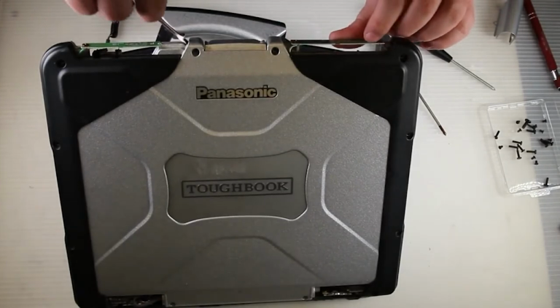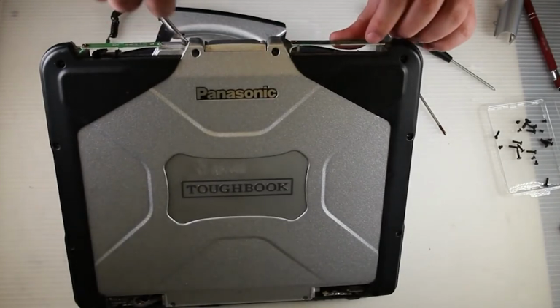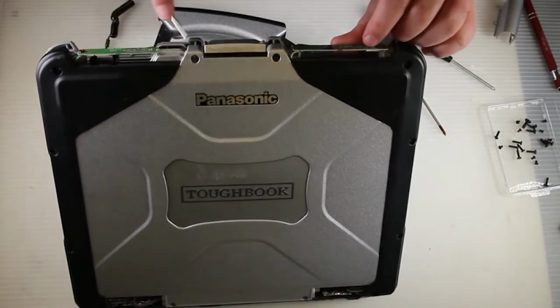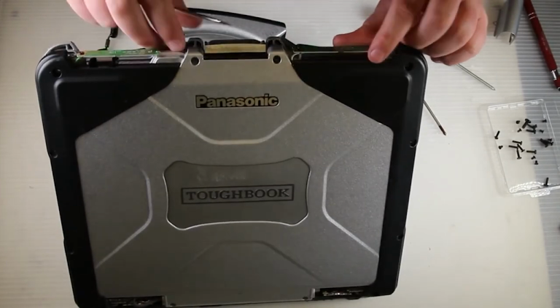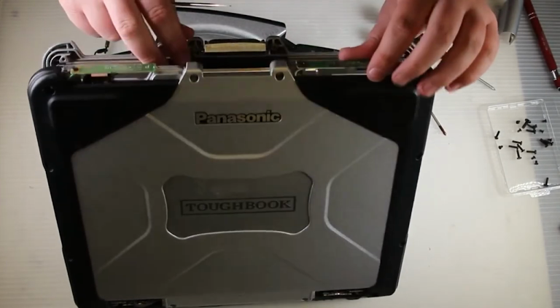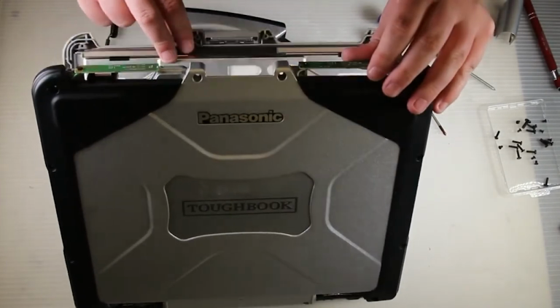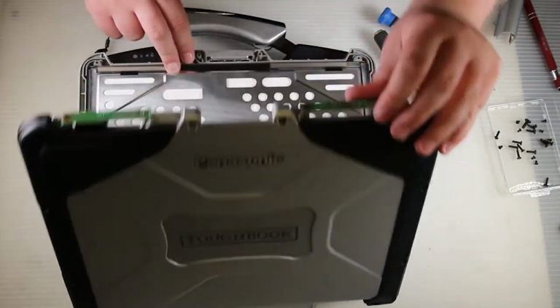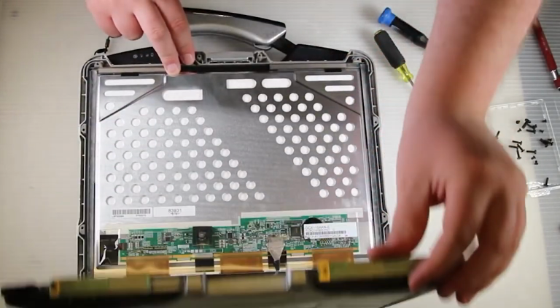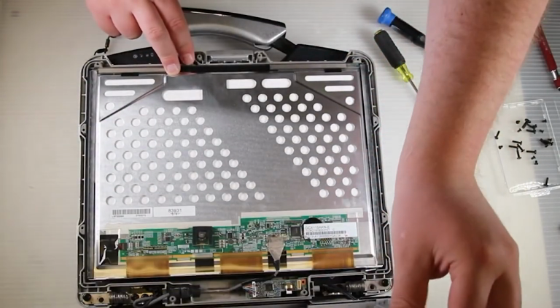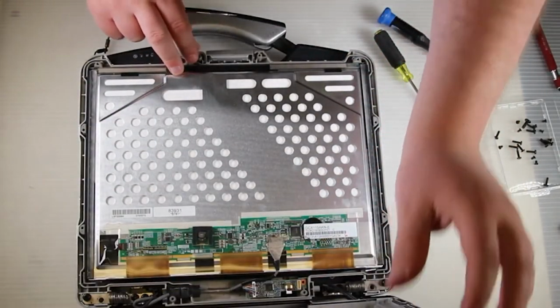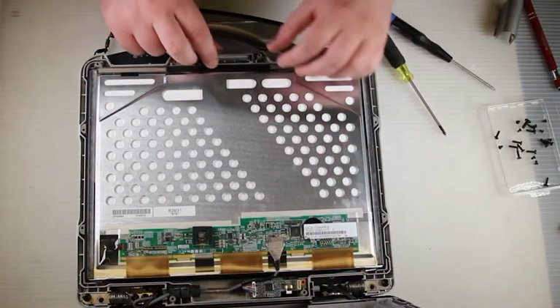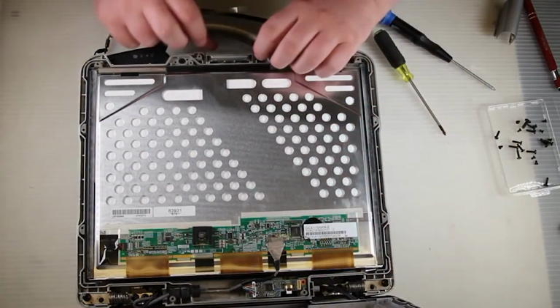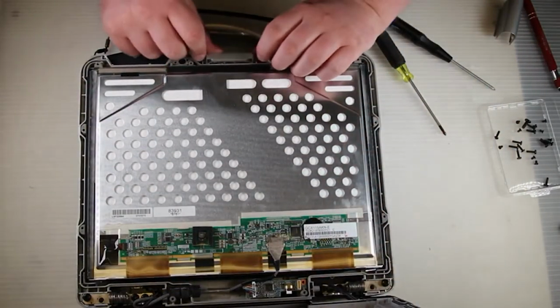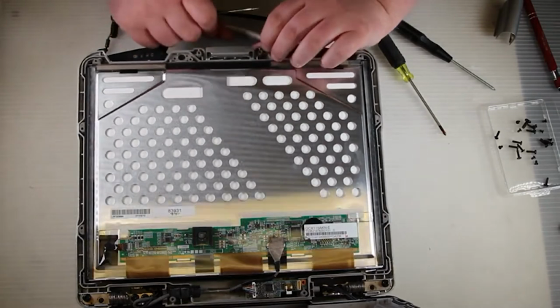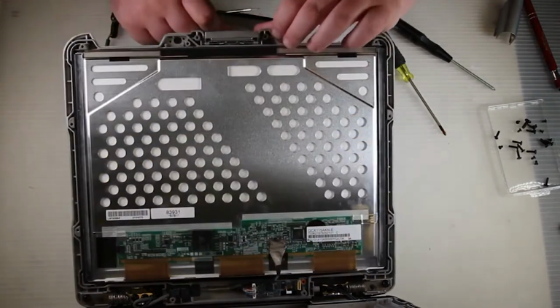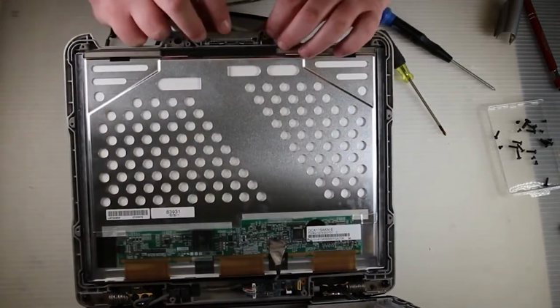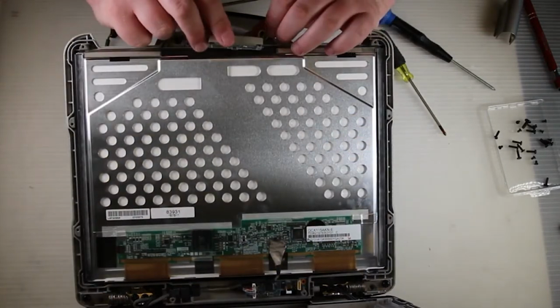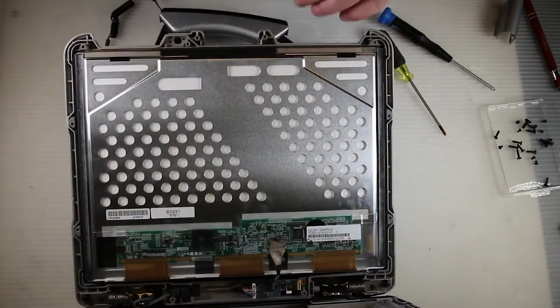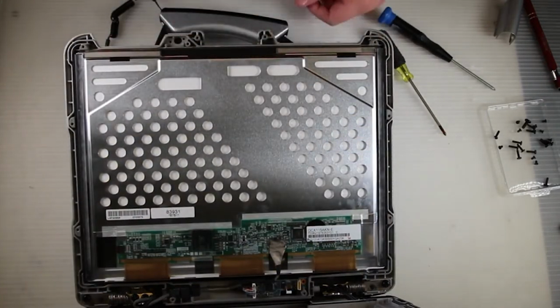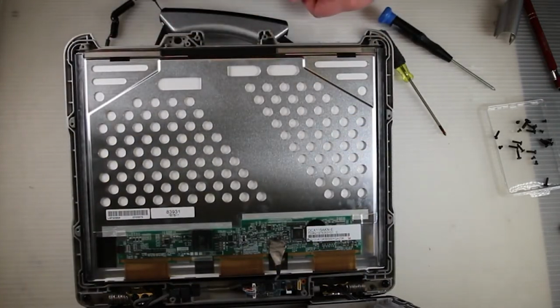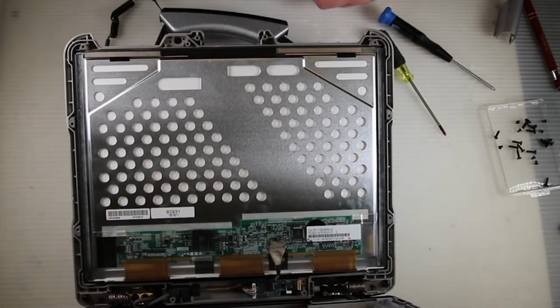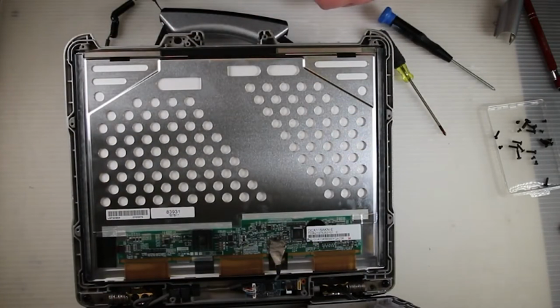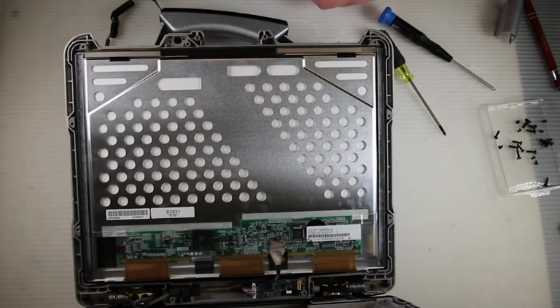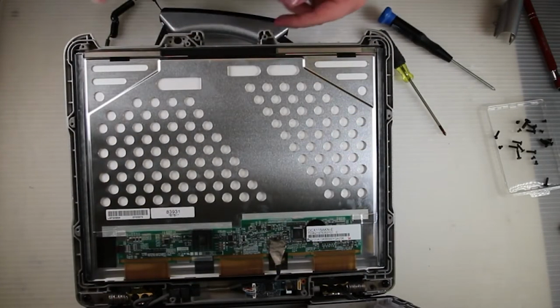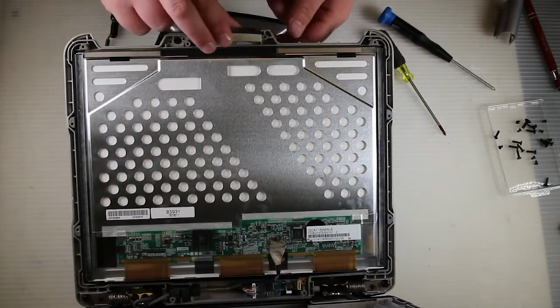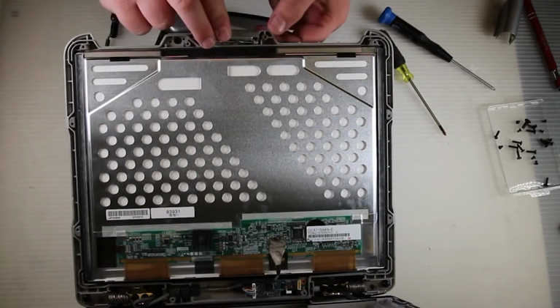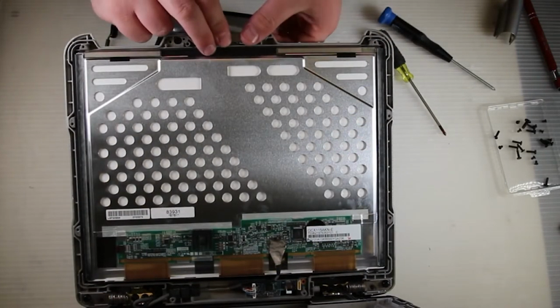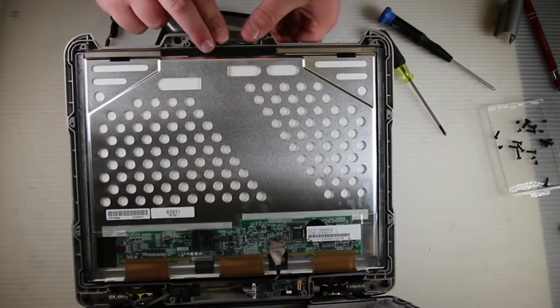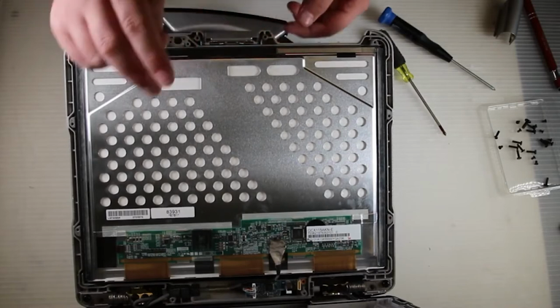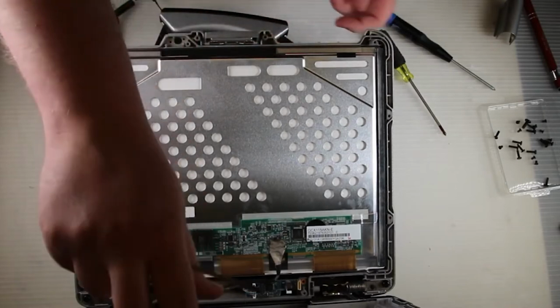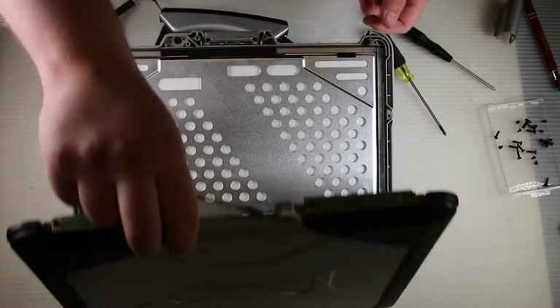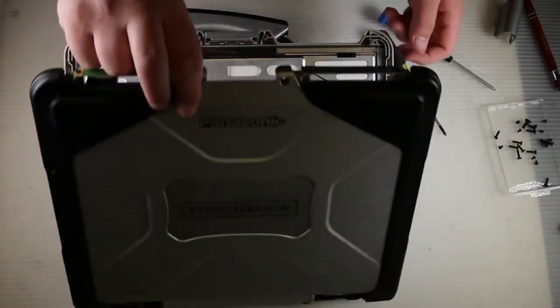Then simply grab the lid latch, remove the lid latch, get your replacement, put your replacement in, and close the lid and put the screws back in.